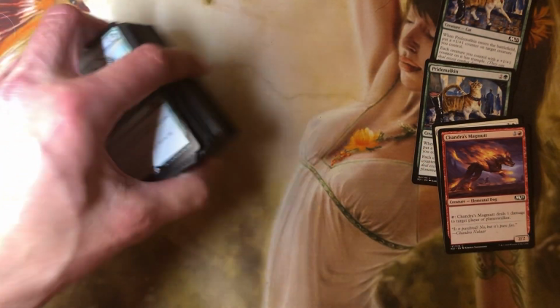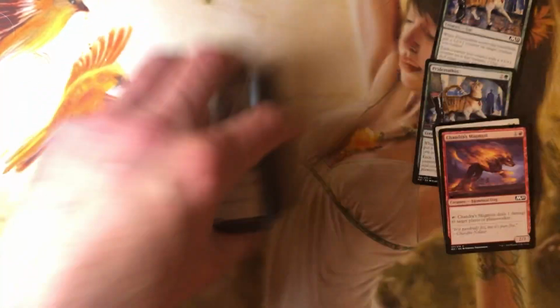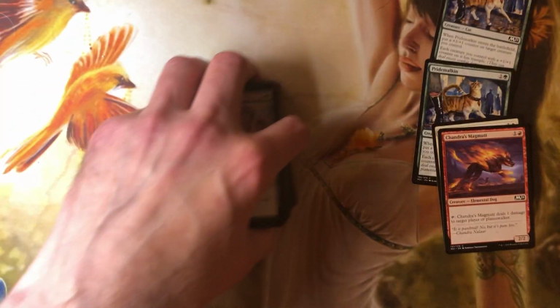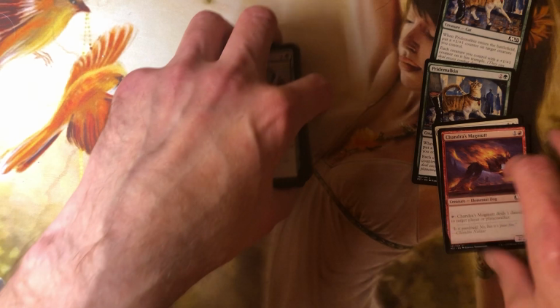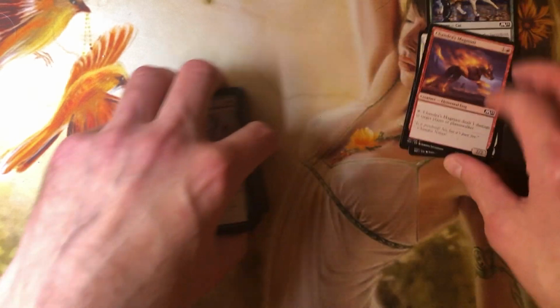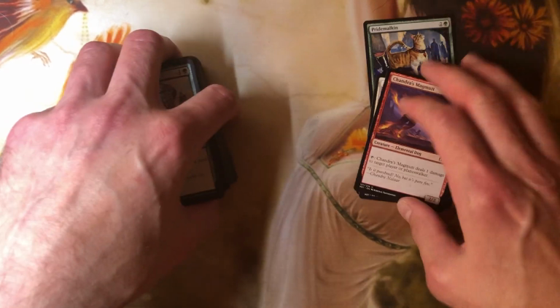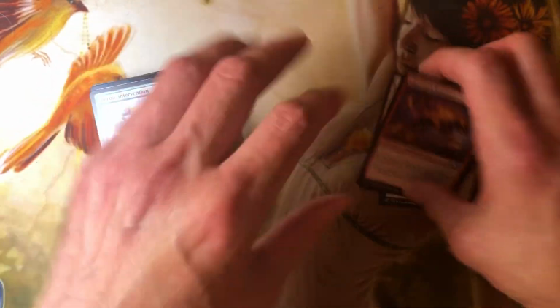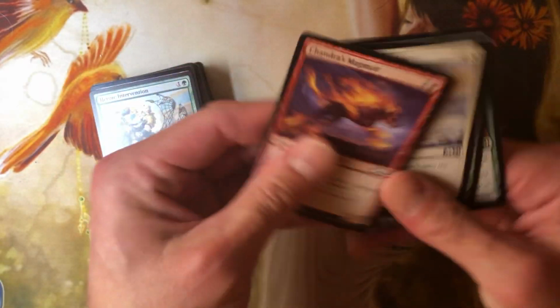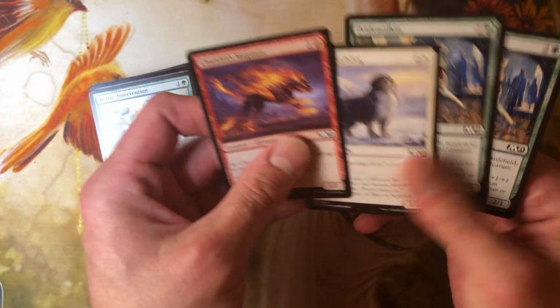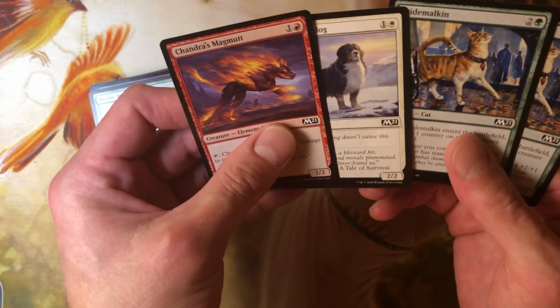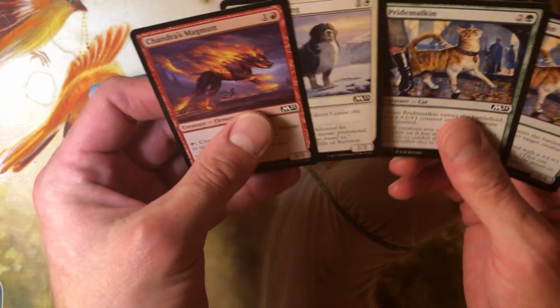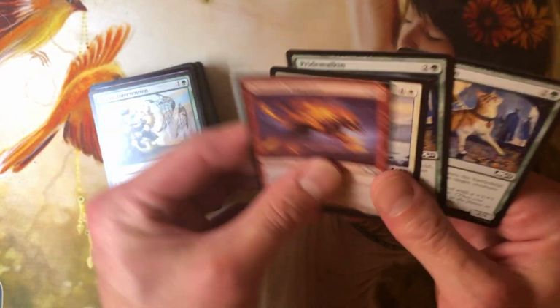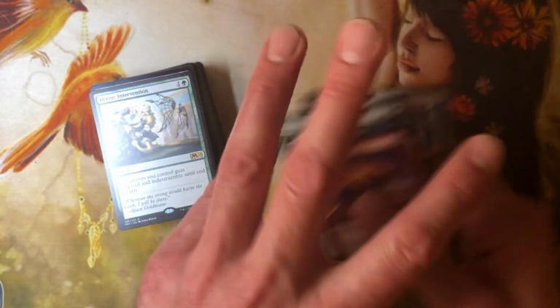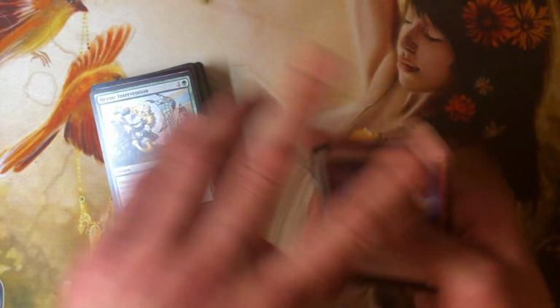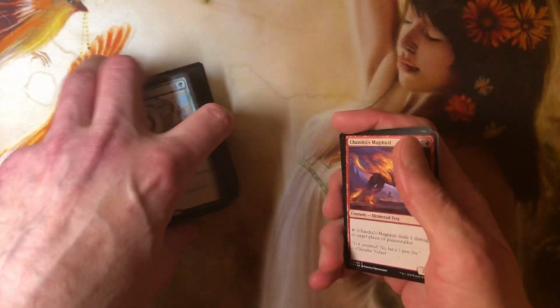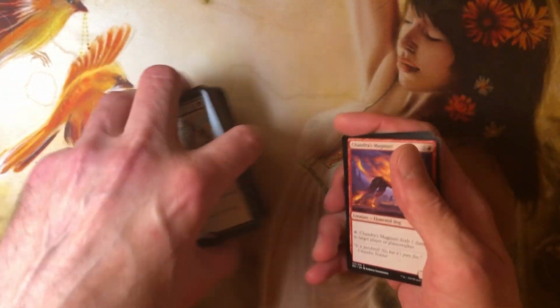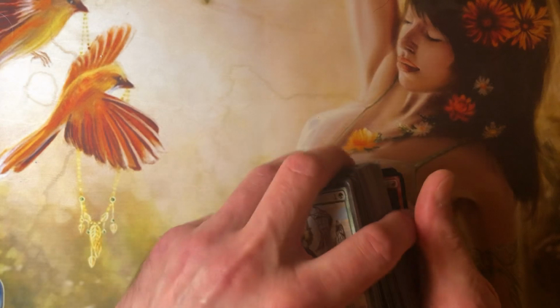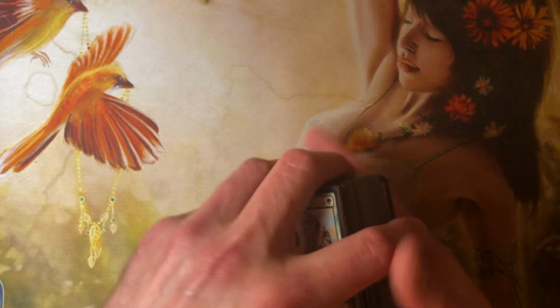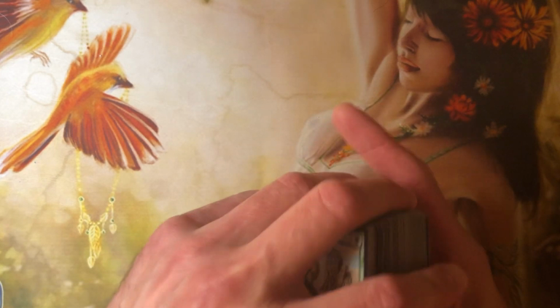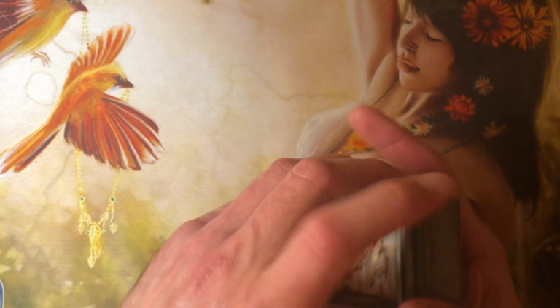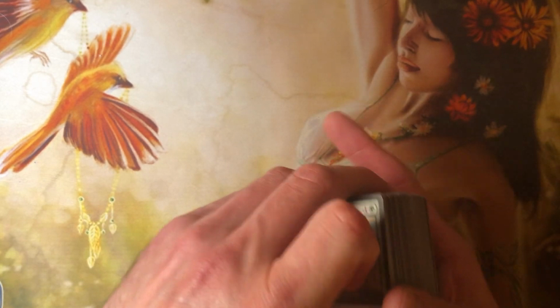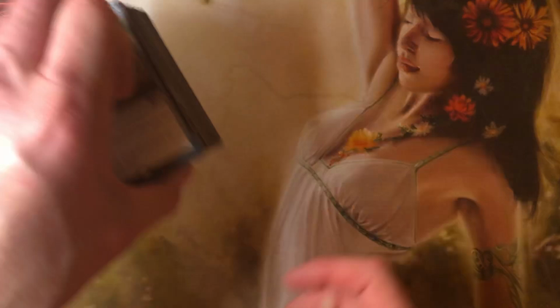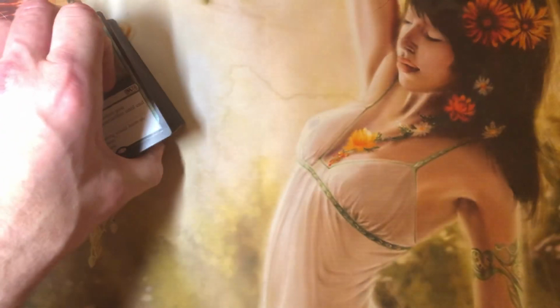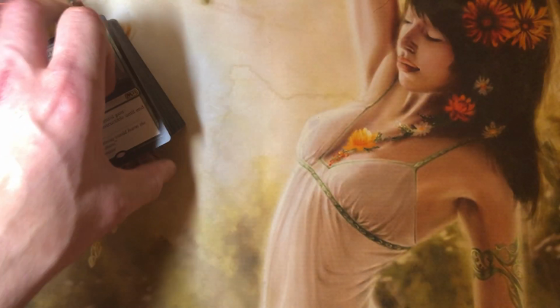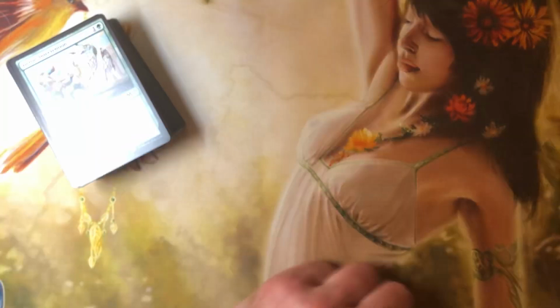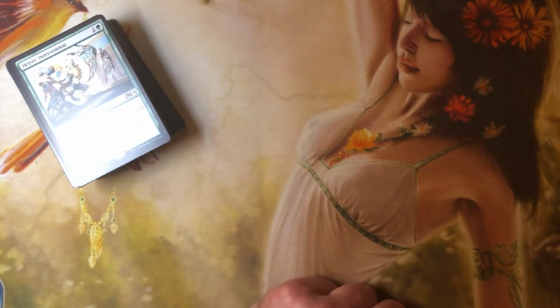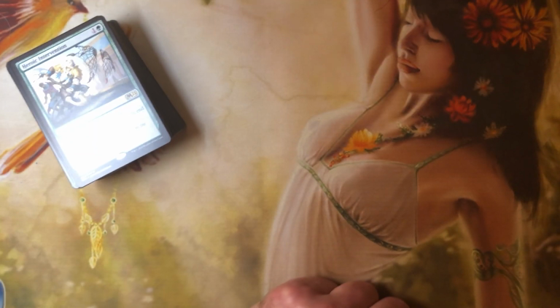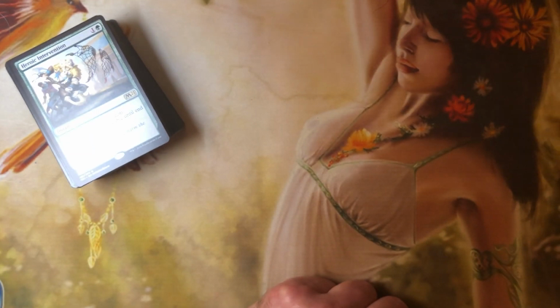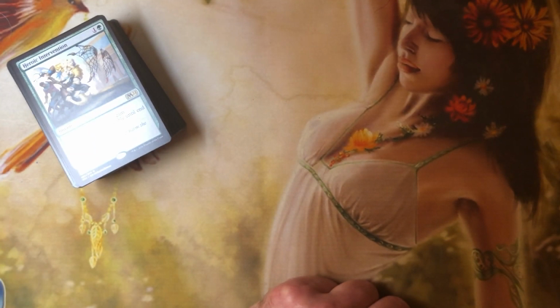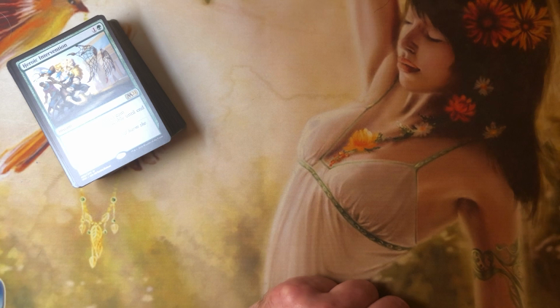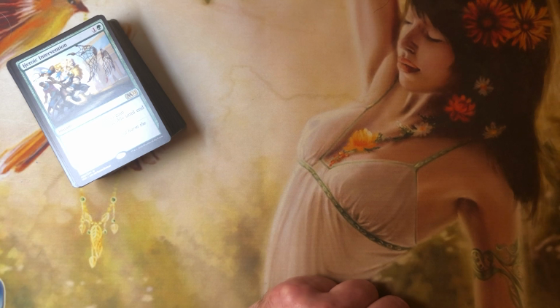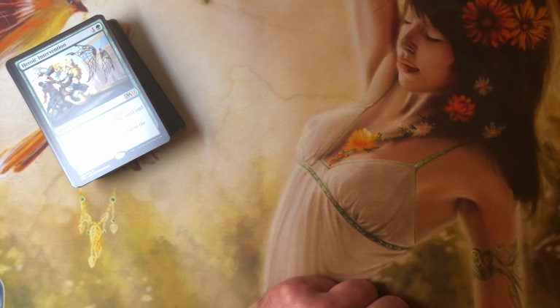So that's what six or seven packs looks like. We got two dogs and two cats — that ain't cutting it. Stay safe, wear a mask, it's a nightmare out there.